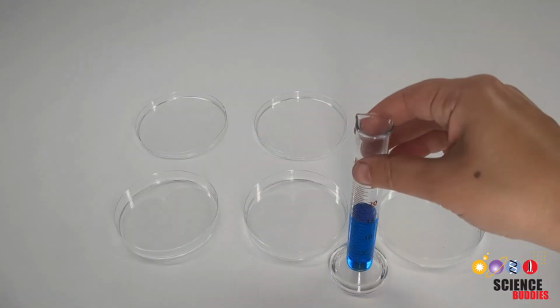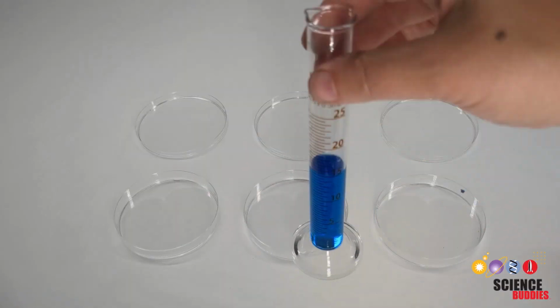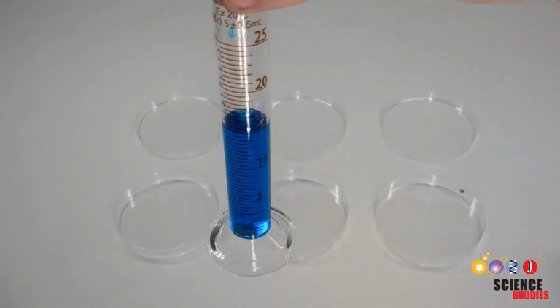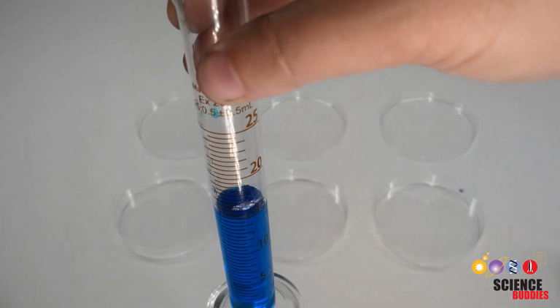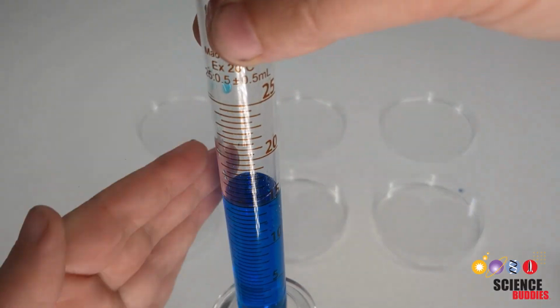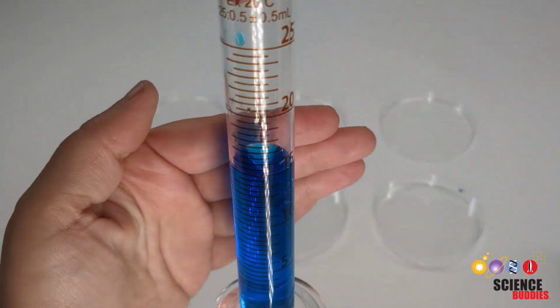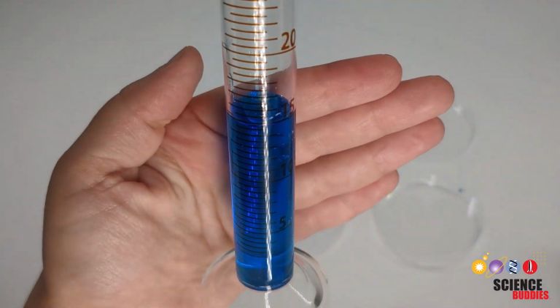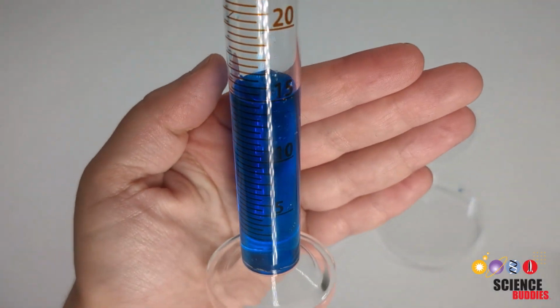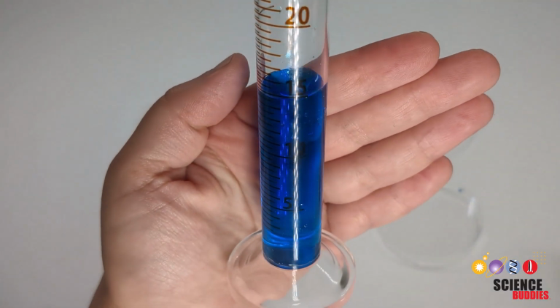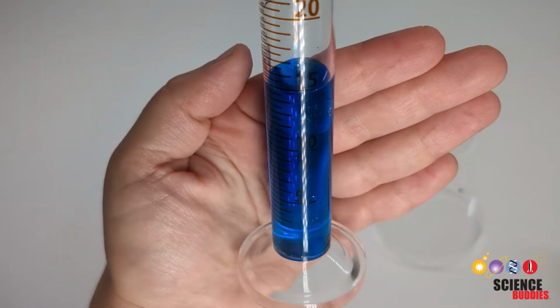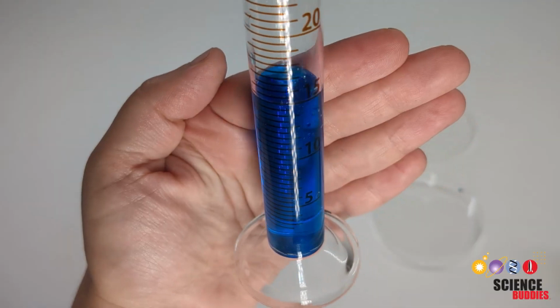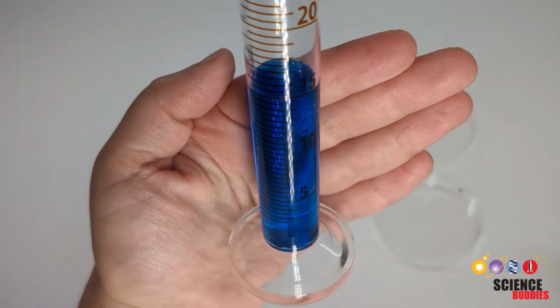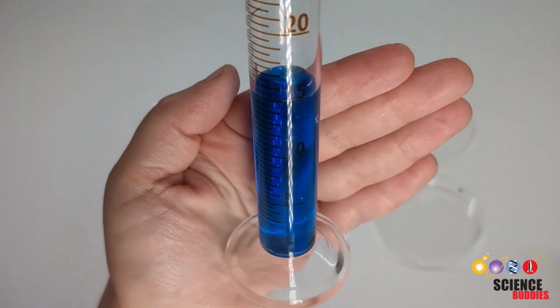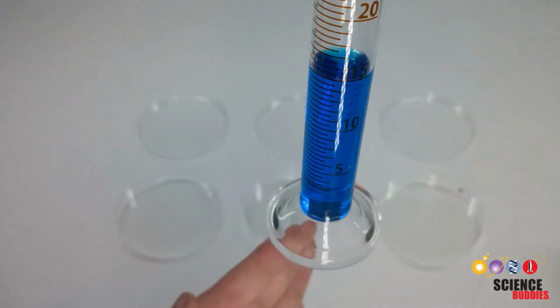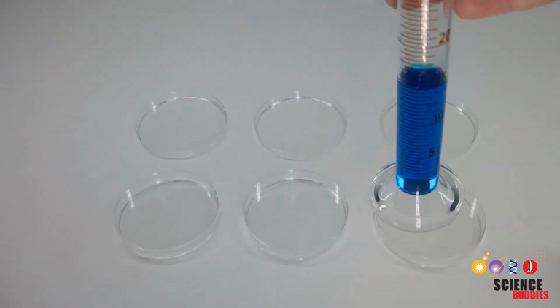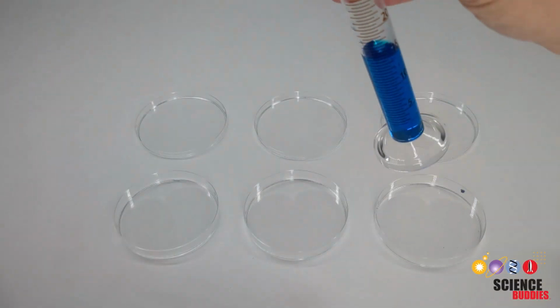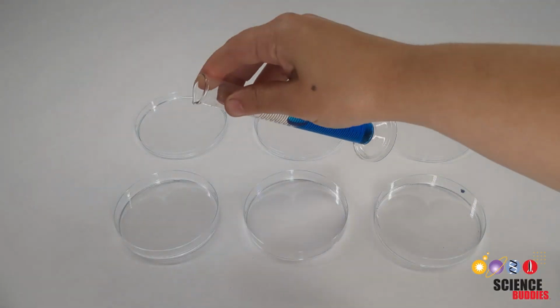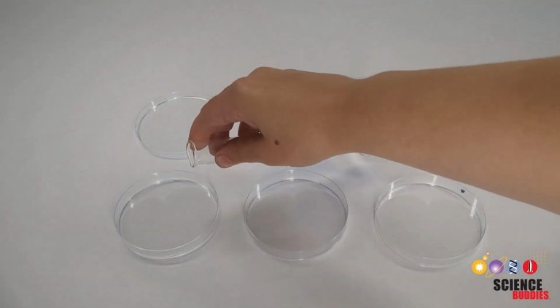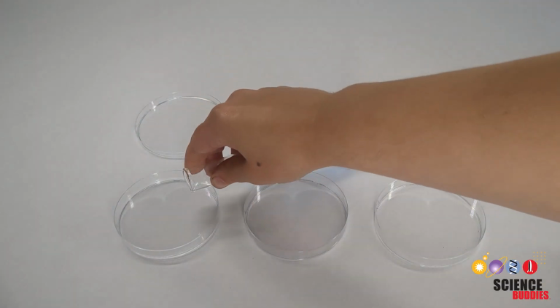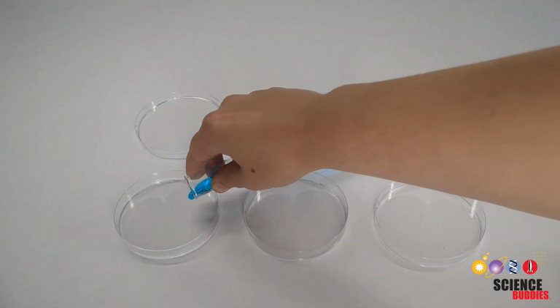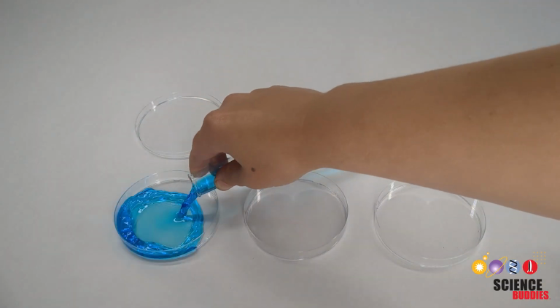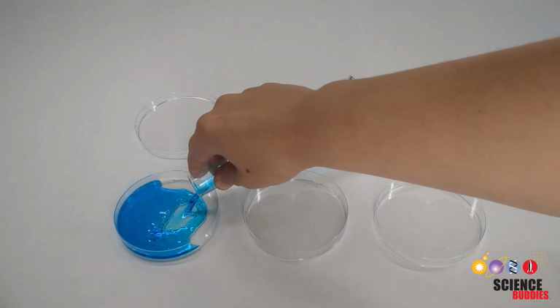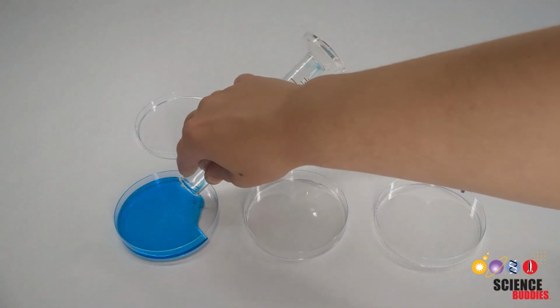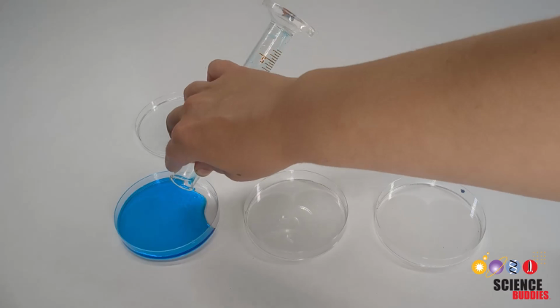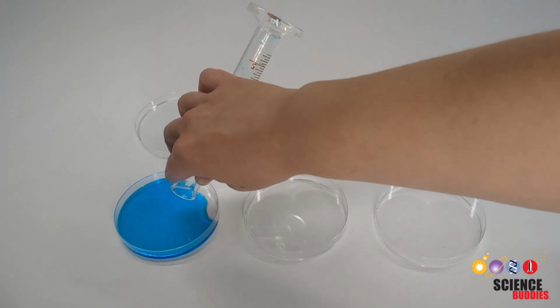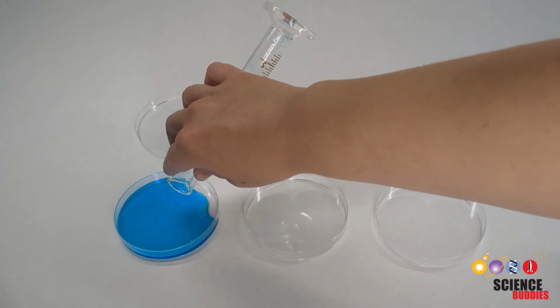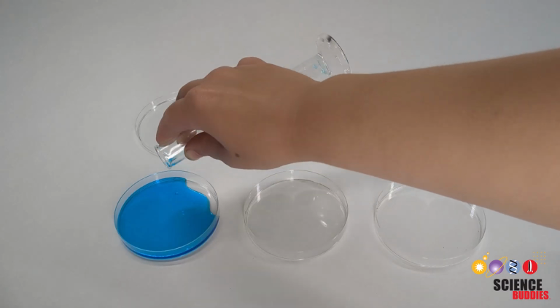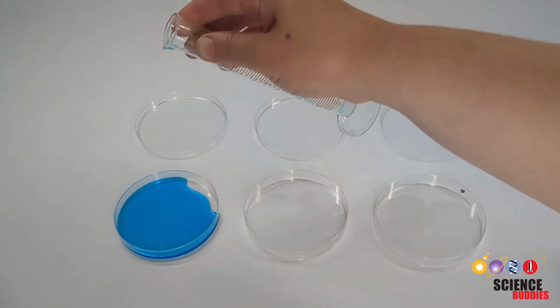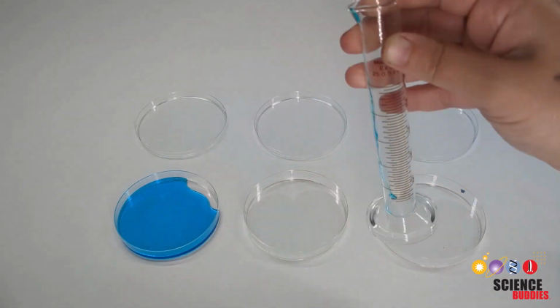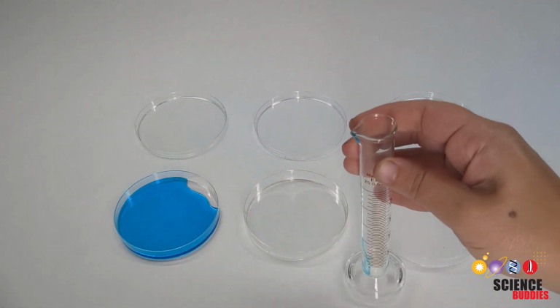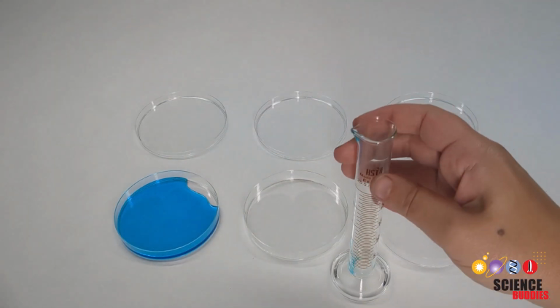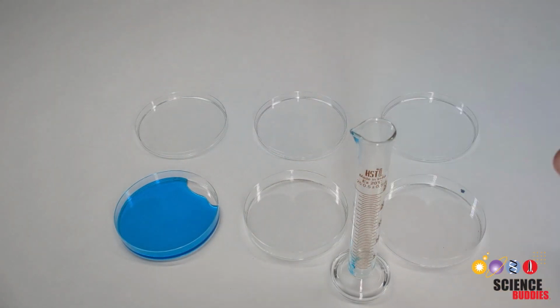Next you'll create your water systems by measuring and pouring out 15 milliliters of water into the bottom half of each petri dish. The bottom half of the dish has a higher wall than the top of the dish.